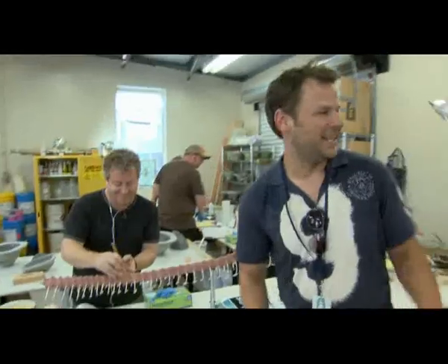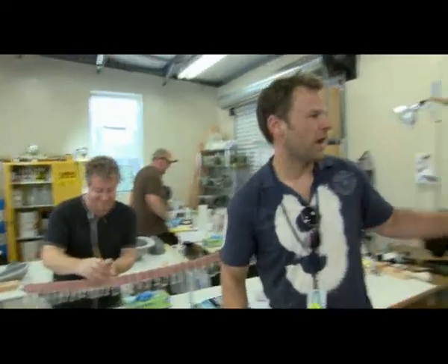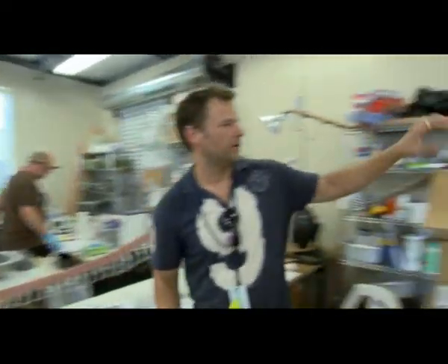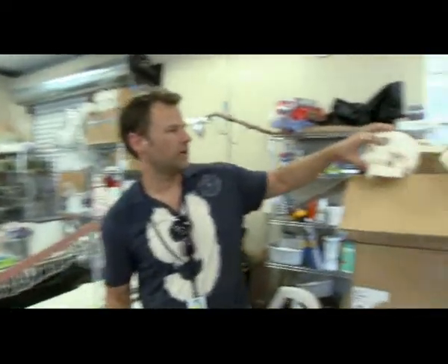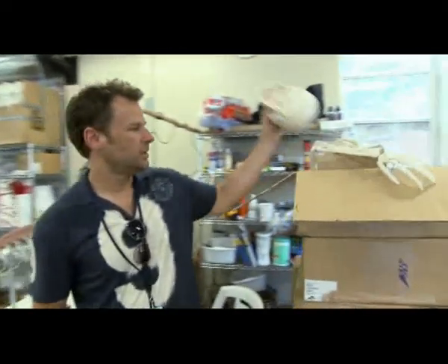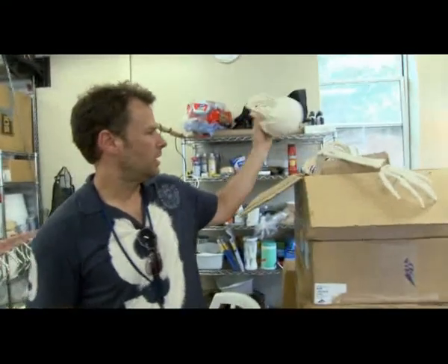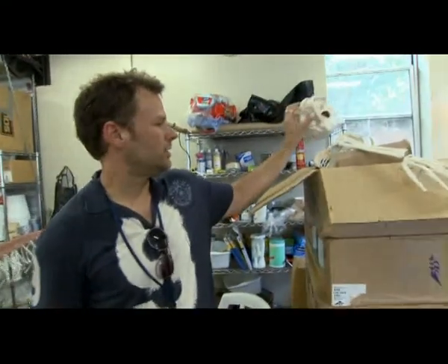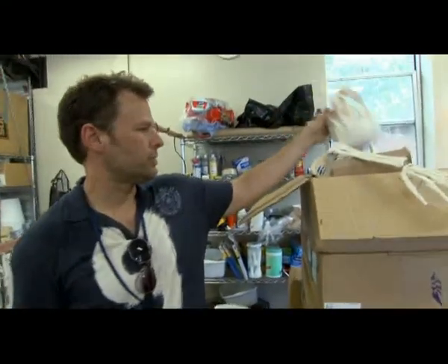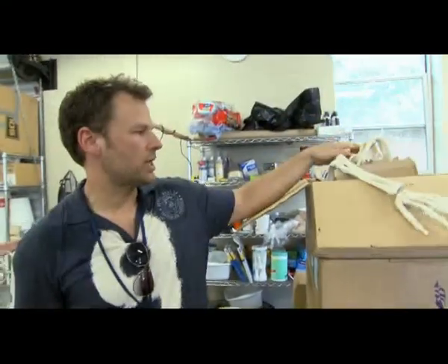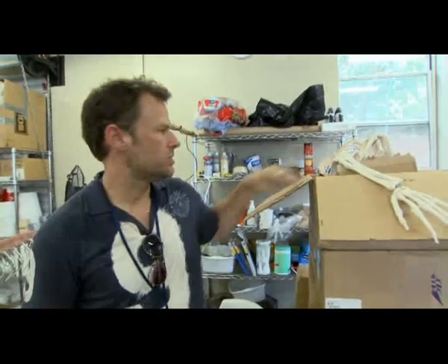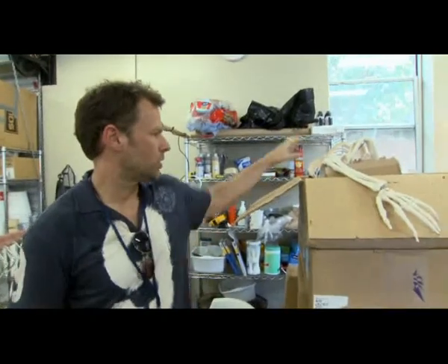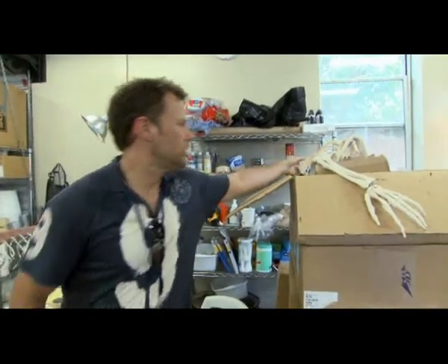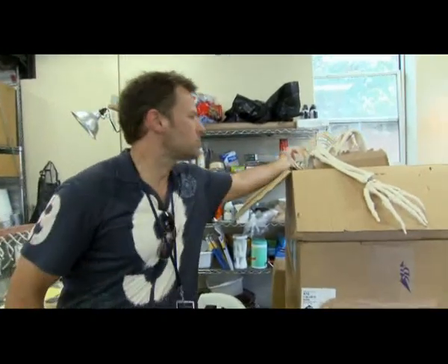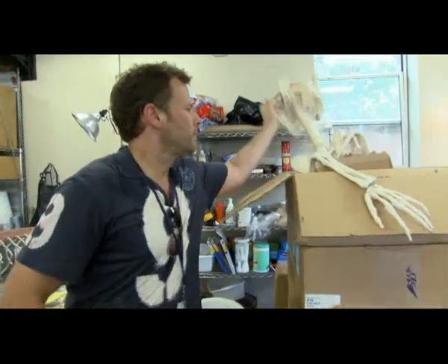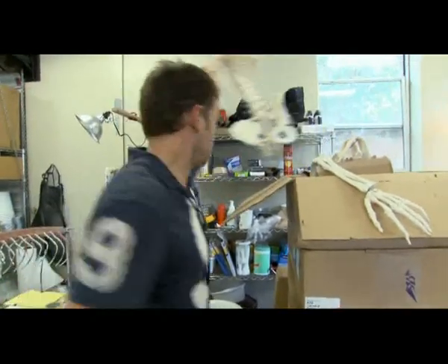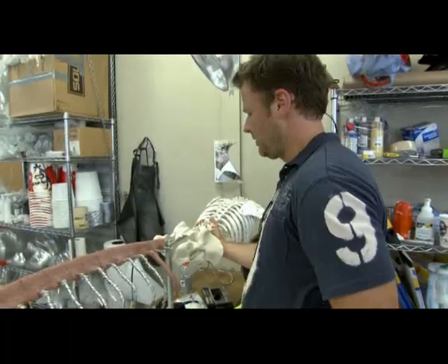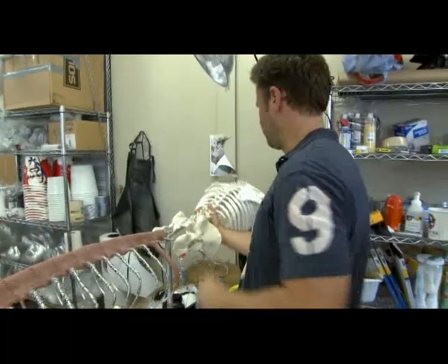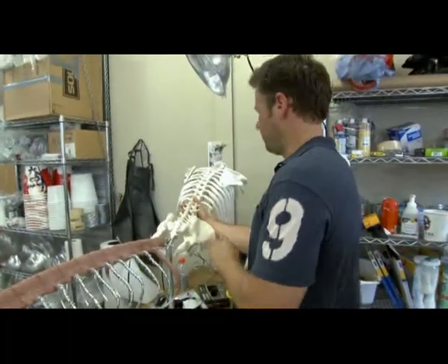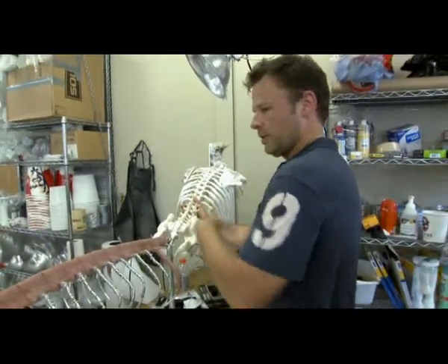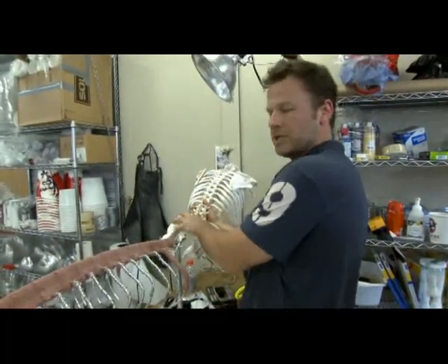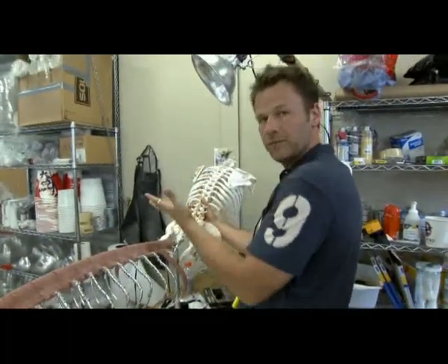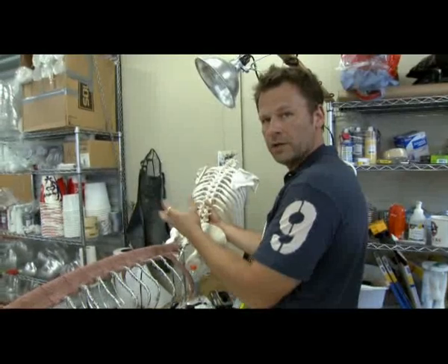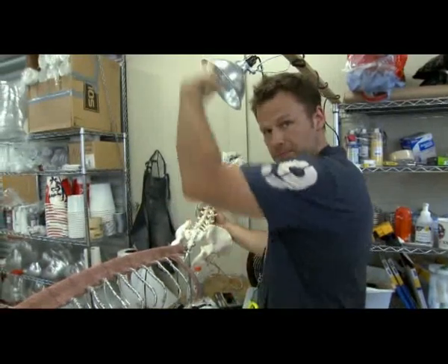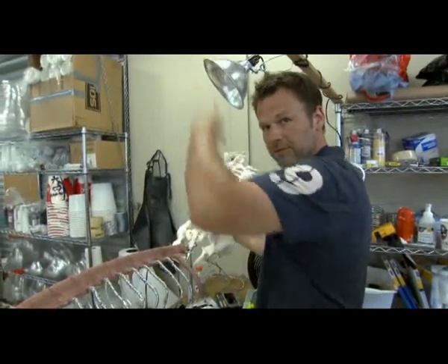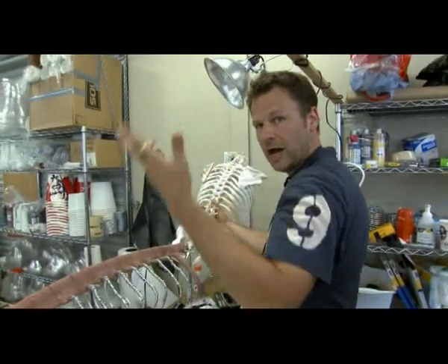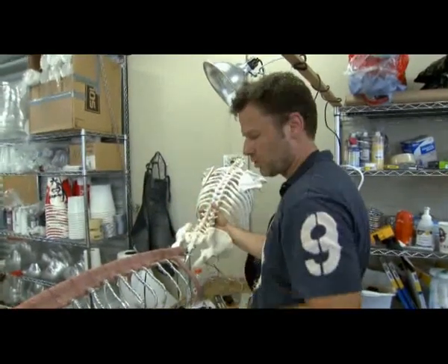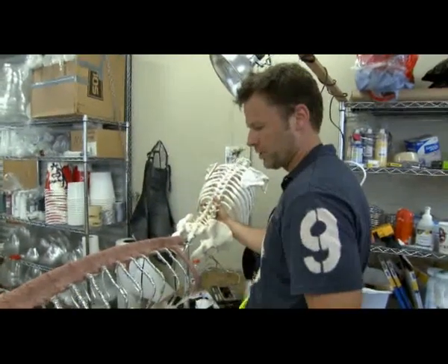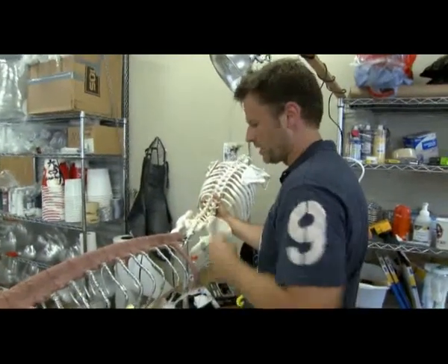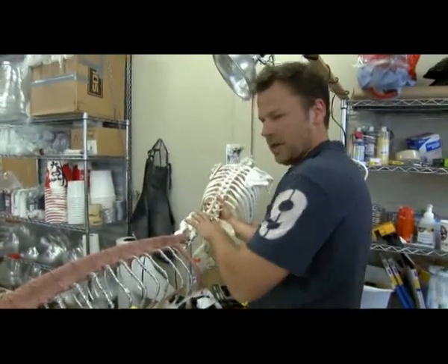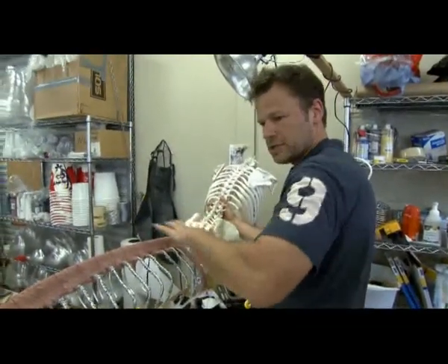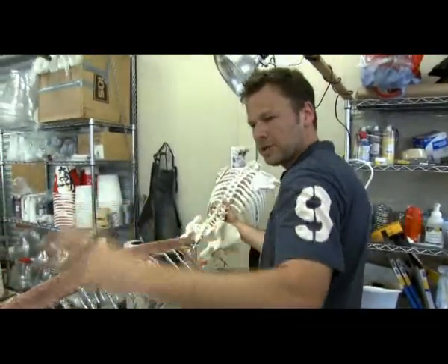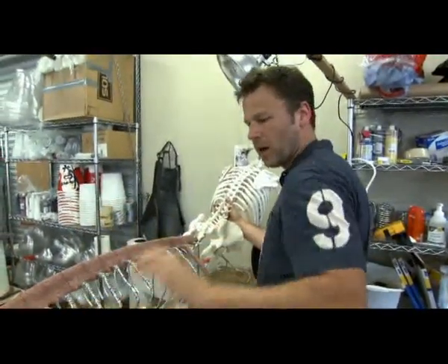And then we've got 13 skeletons that we're going to use. This would be the part that's out of the water, suspended from vines or whatever we're using. And then this is the part that's in water.